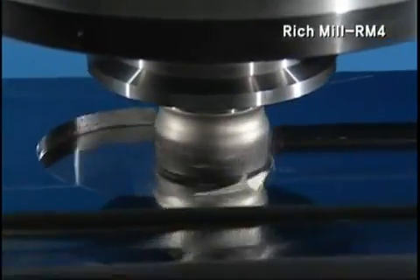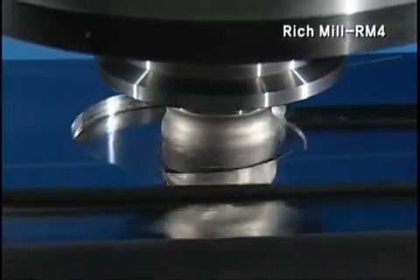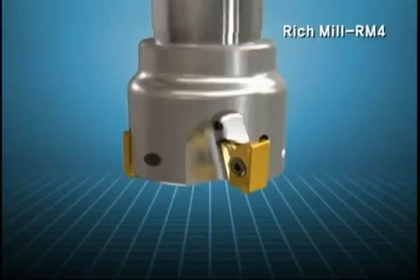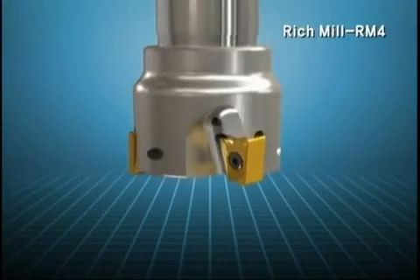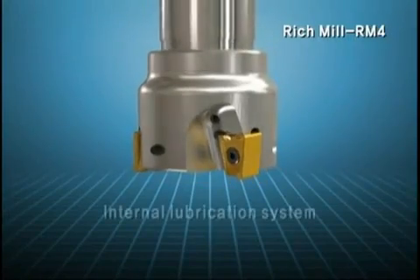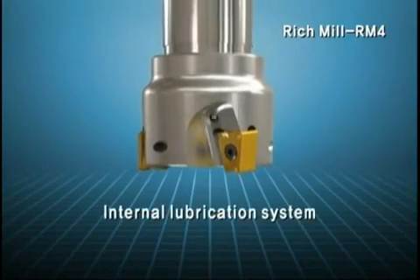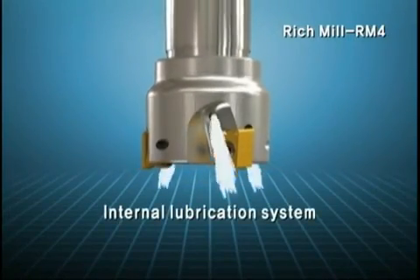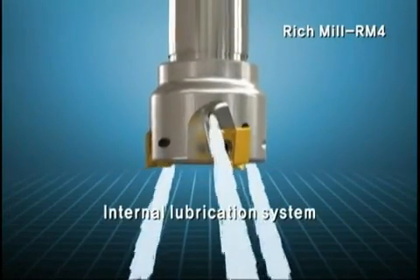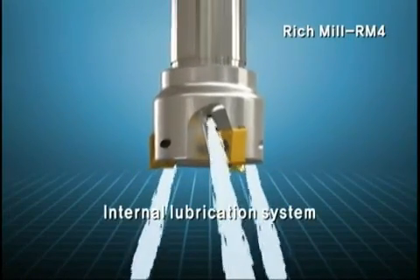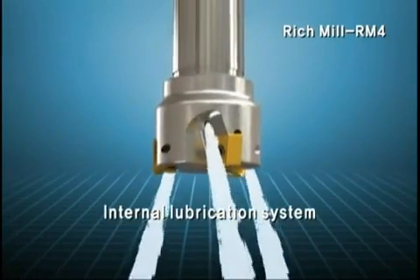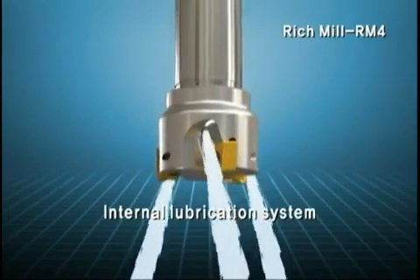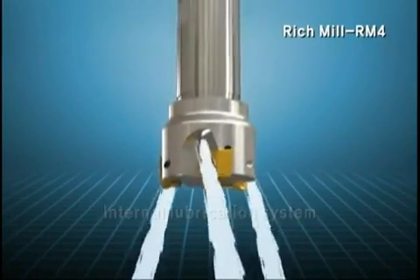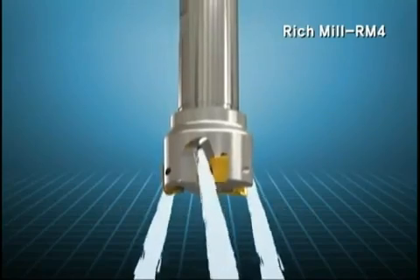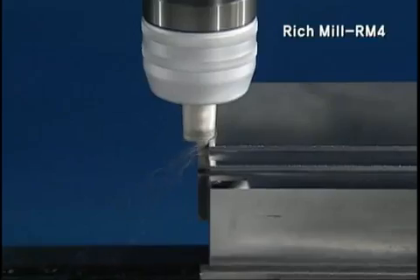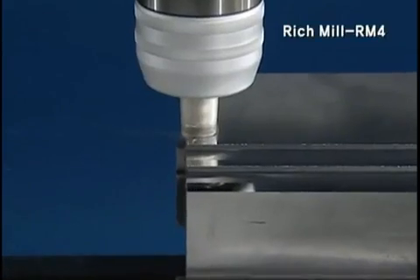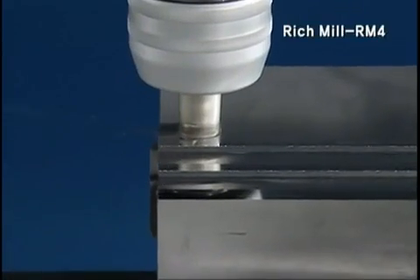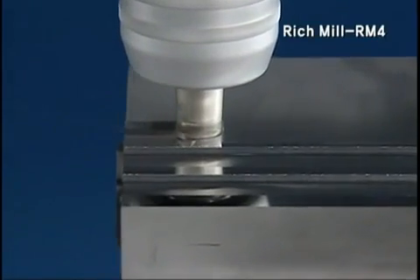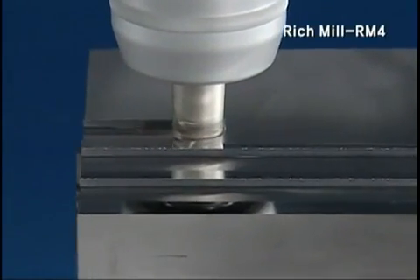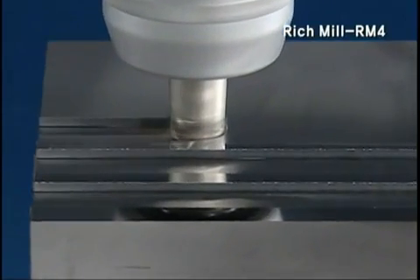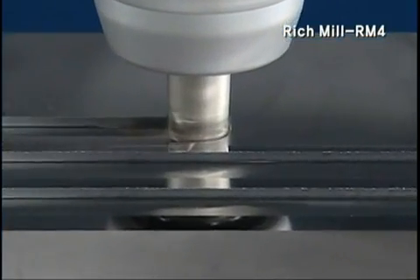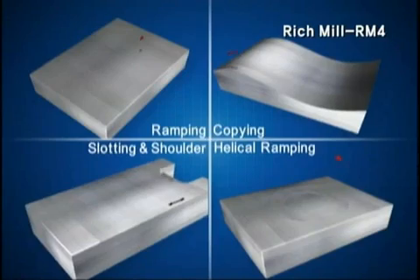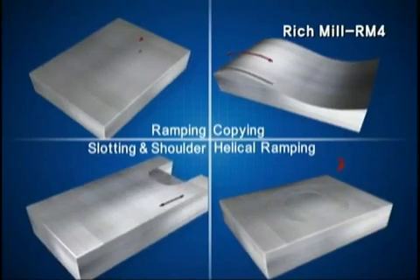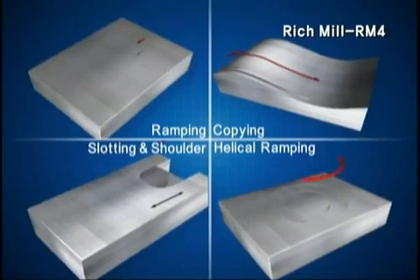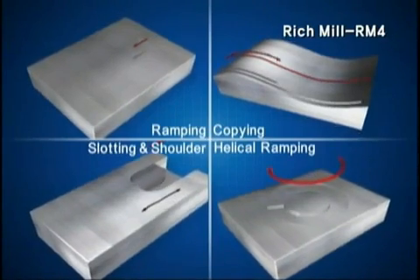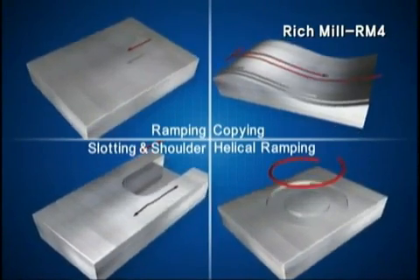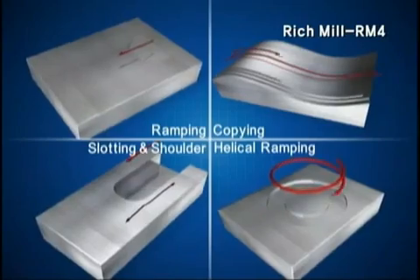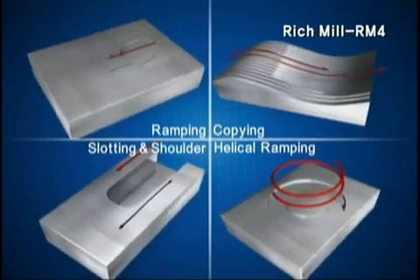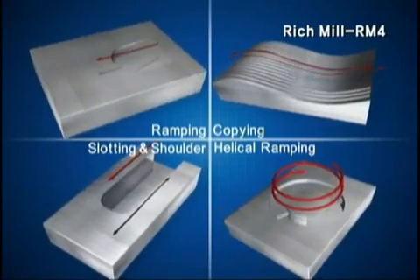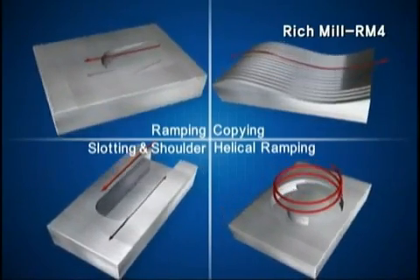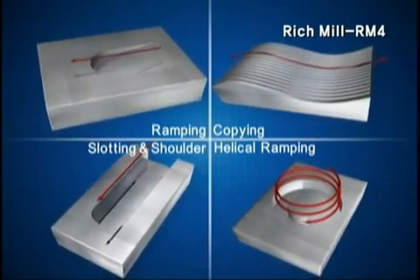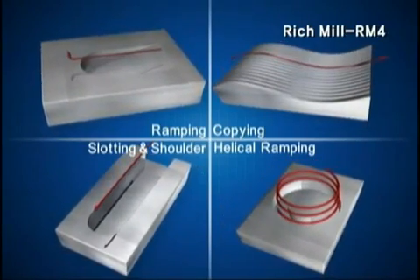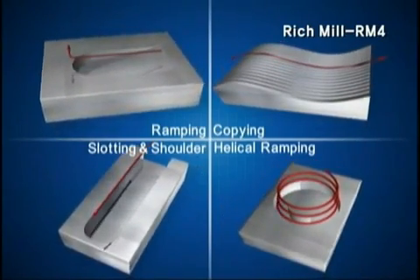RM4 also materializes strong insert cooling effect and chip dischargeability through an internal lubrication system. It is a multifunctional, high-efficient milling tool enabling facing, shouldering, slot process, slant process, helical process, etc.